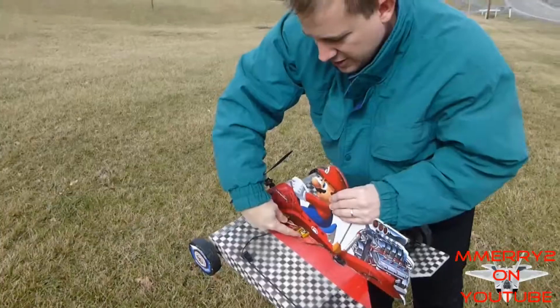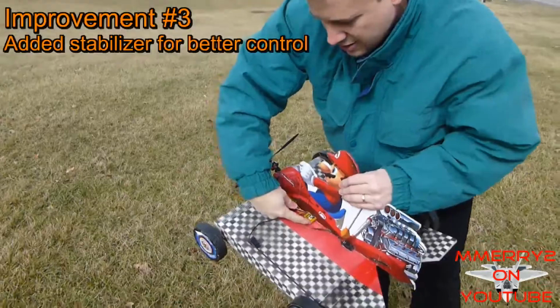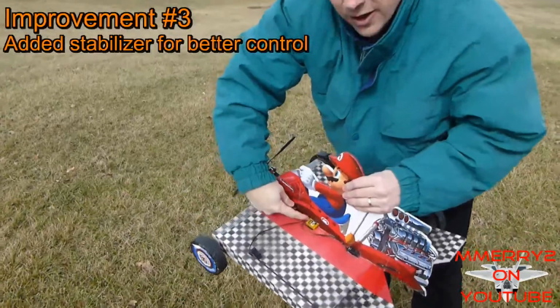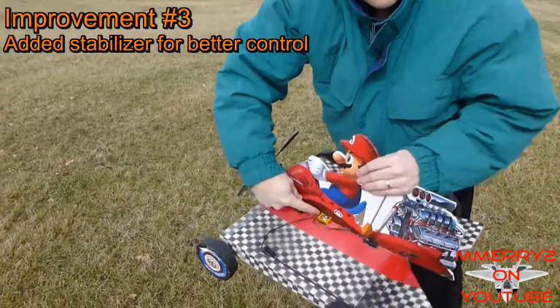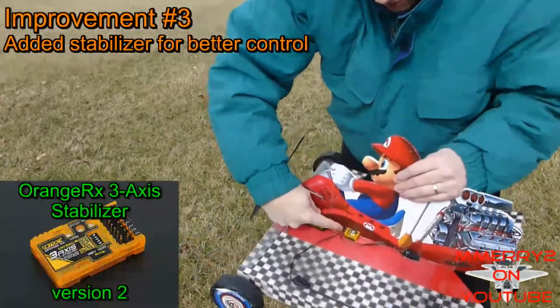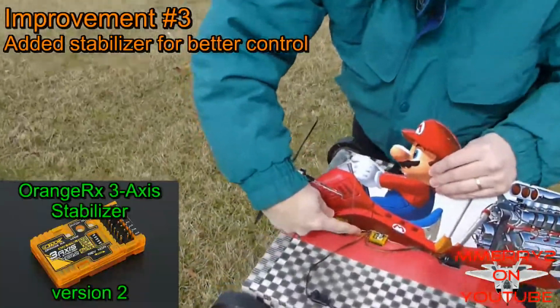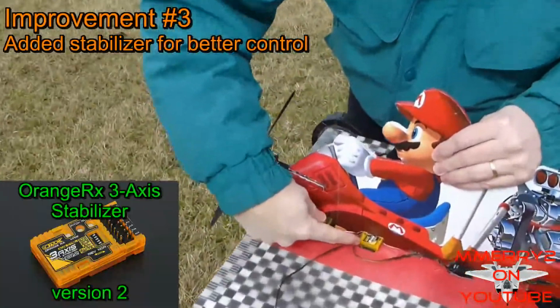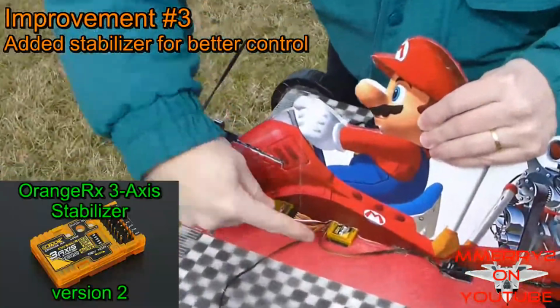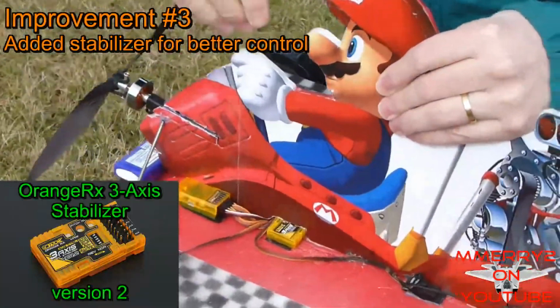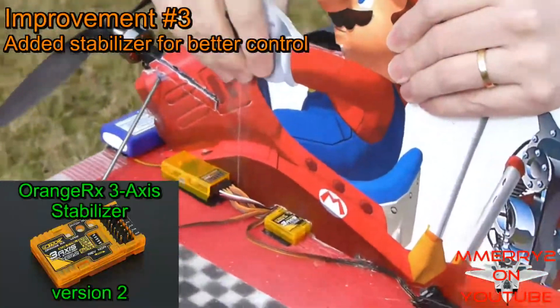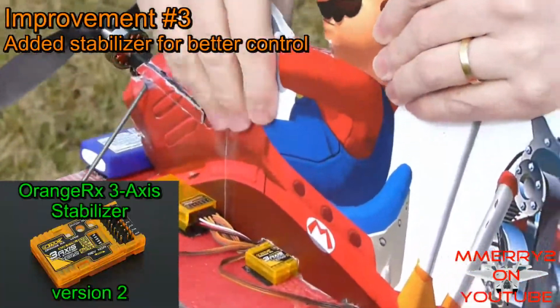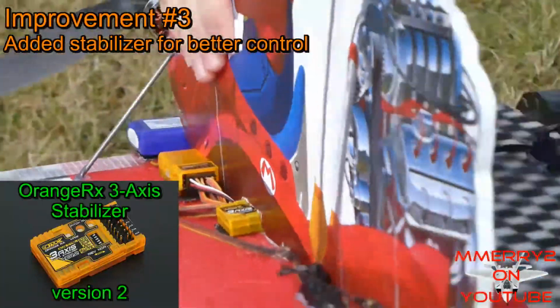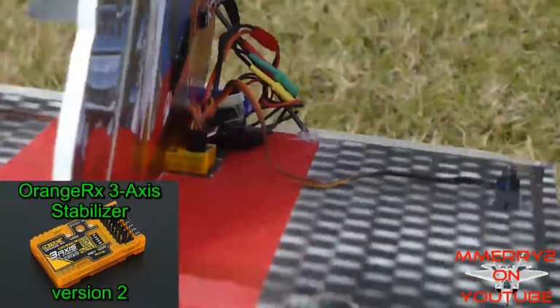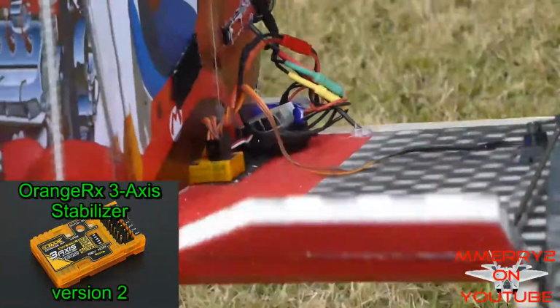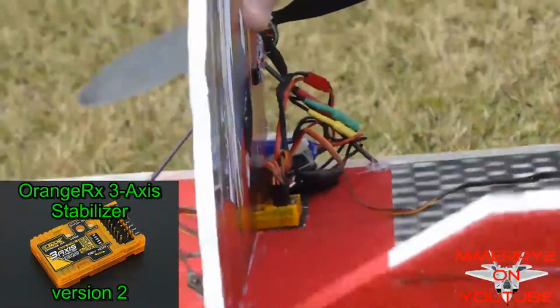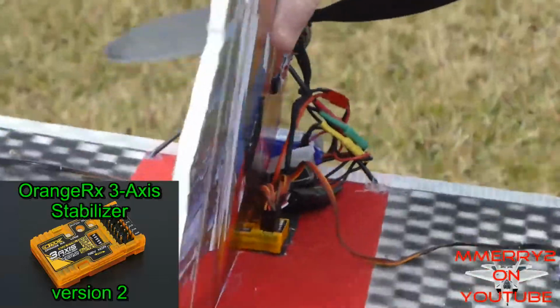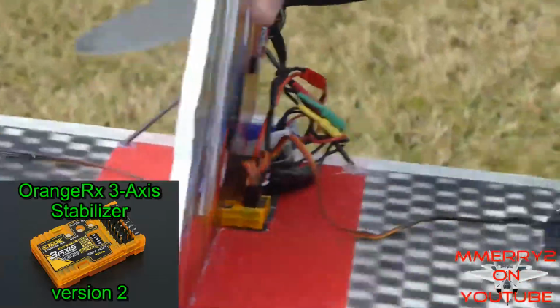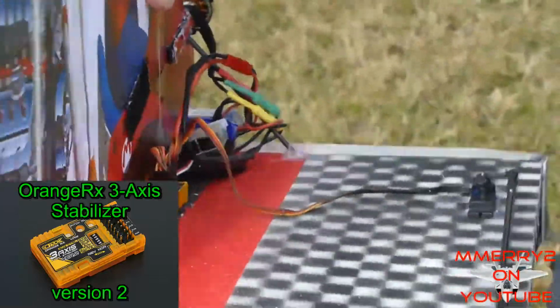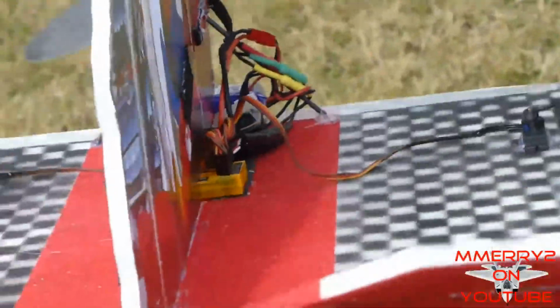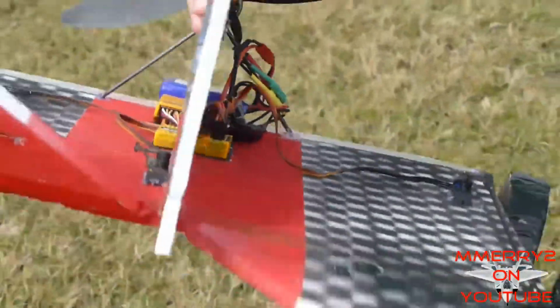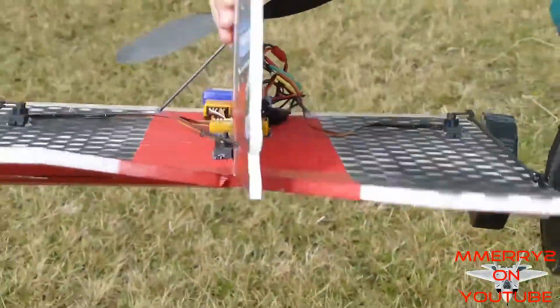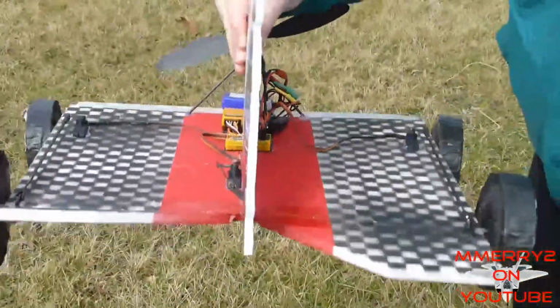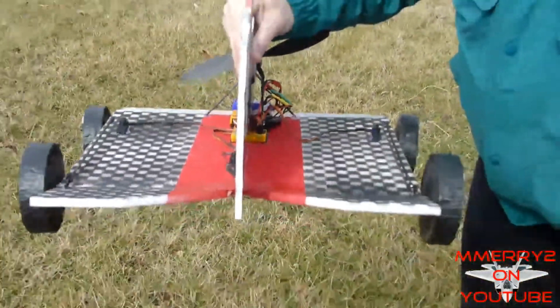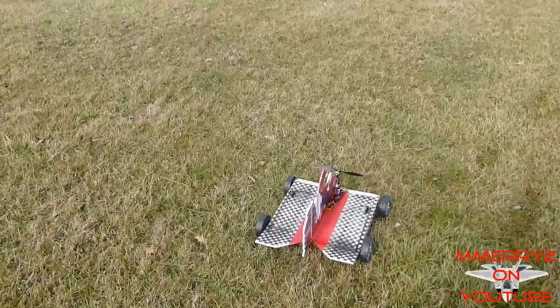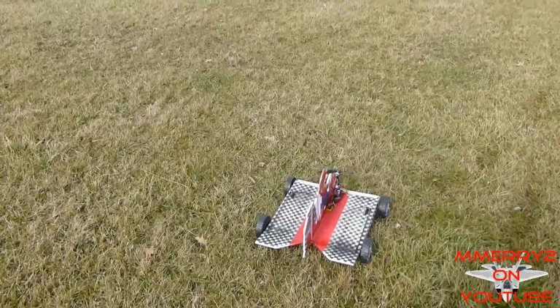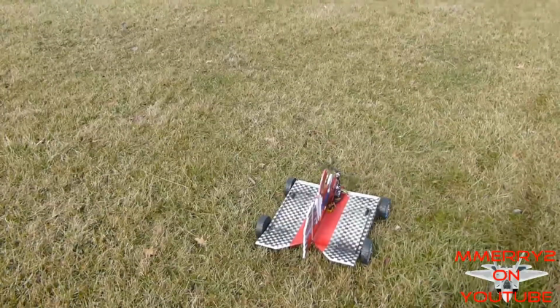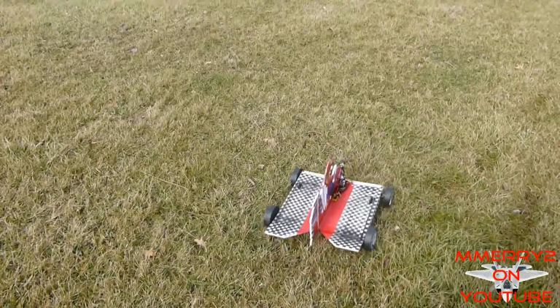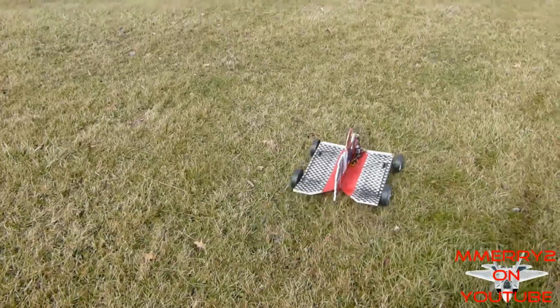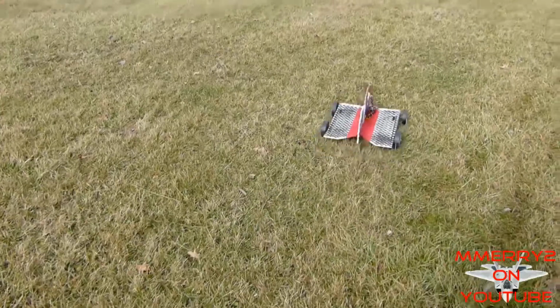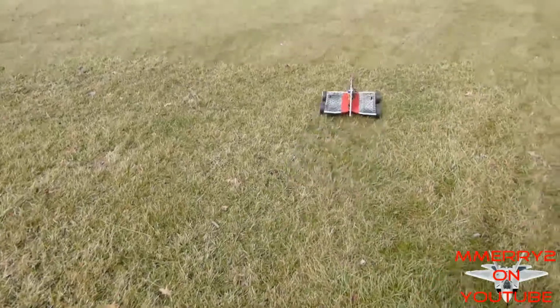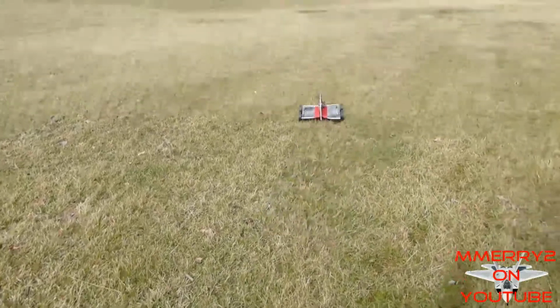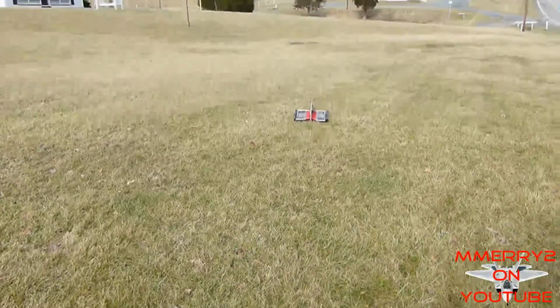I added the HobbyKing Orange RX 3-axis stabilizer to it. This stabilizer has built-in delta mixing and the capability to assign a radio channel to turn the stabilization on and off.